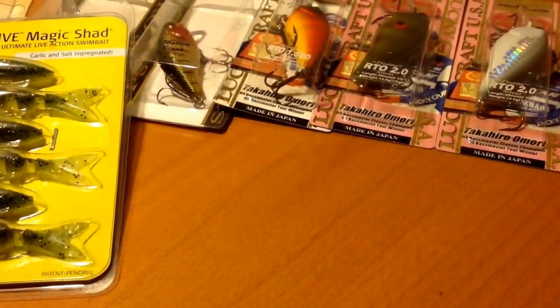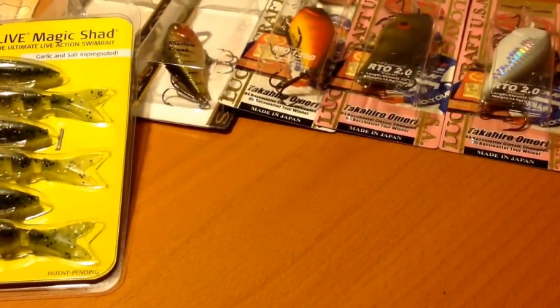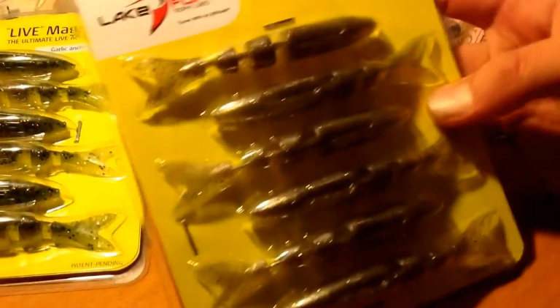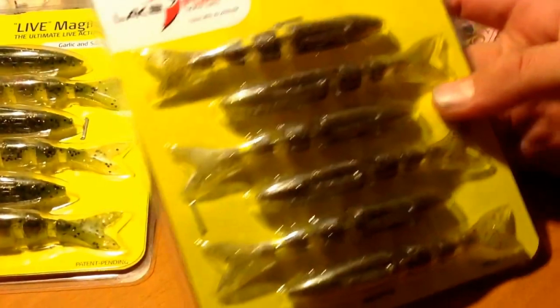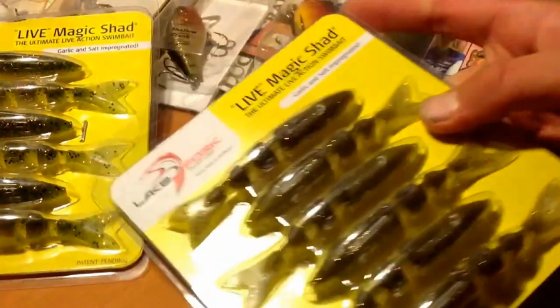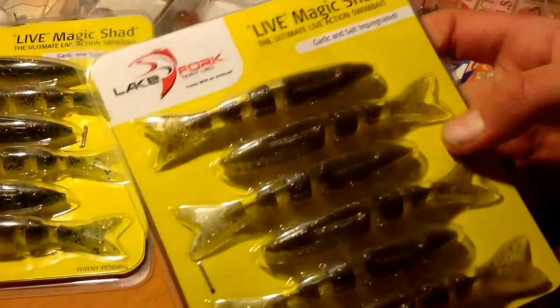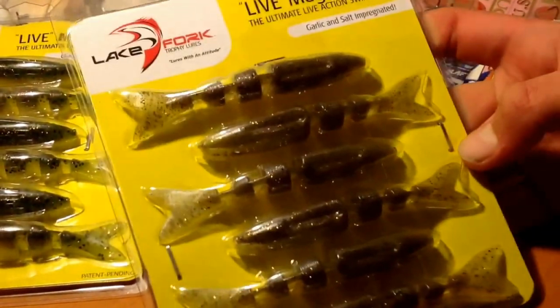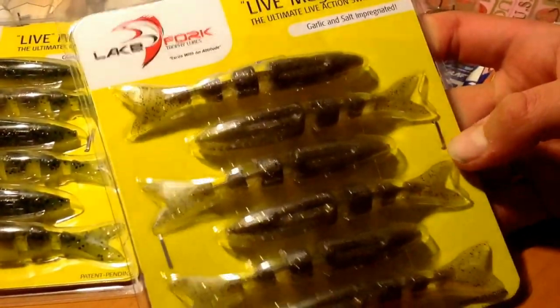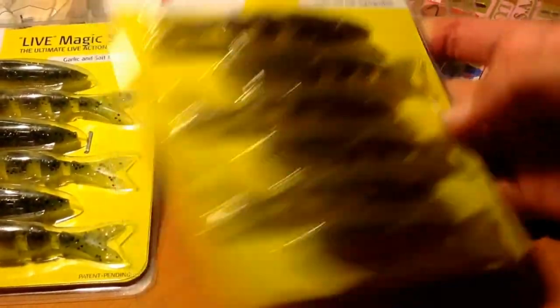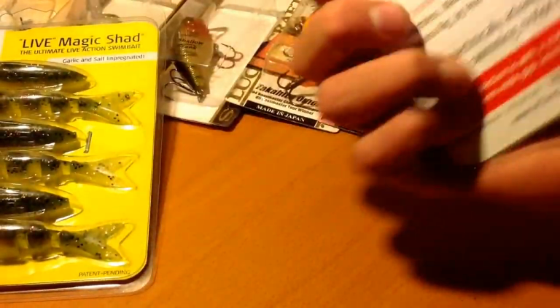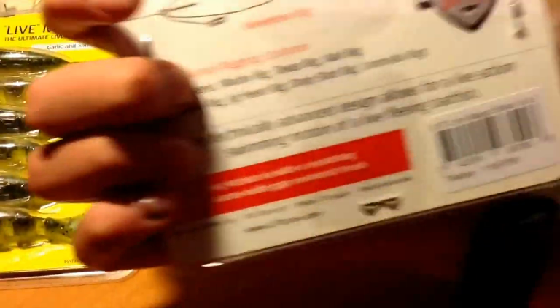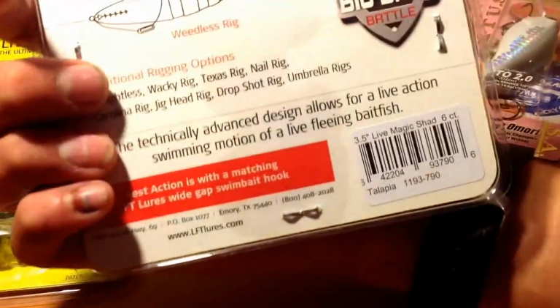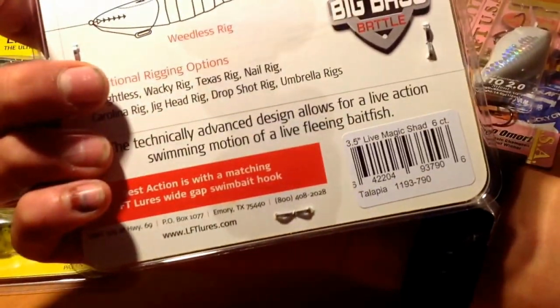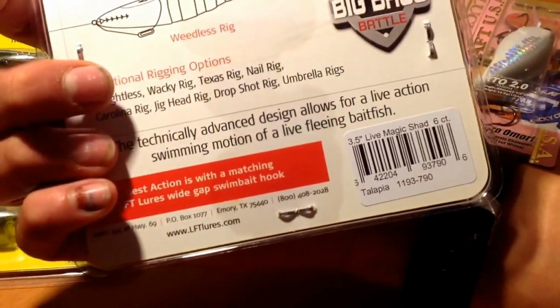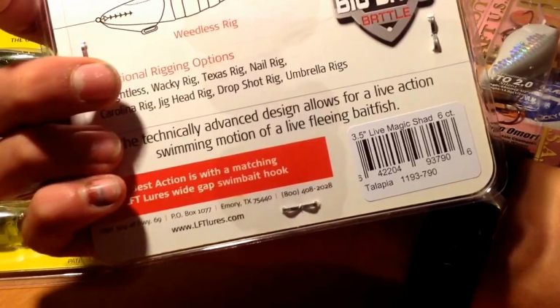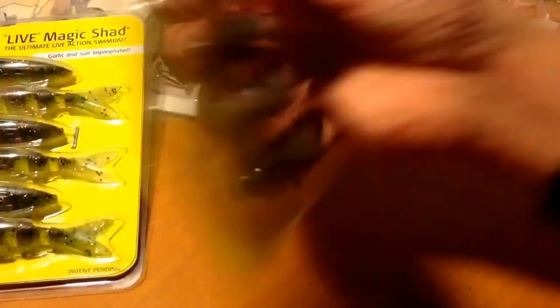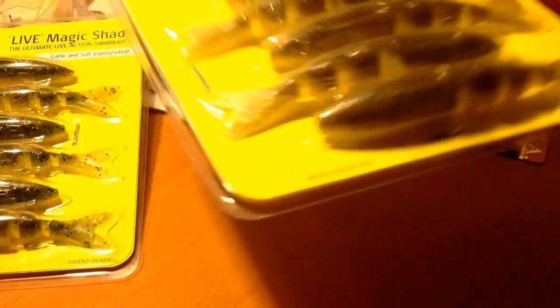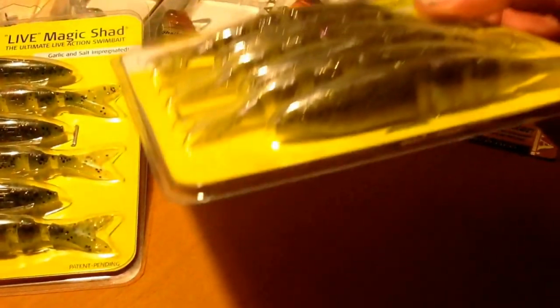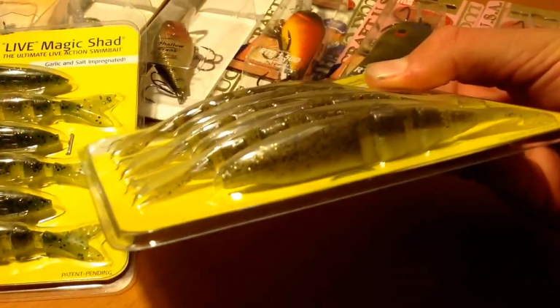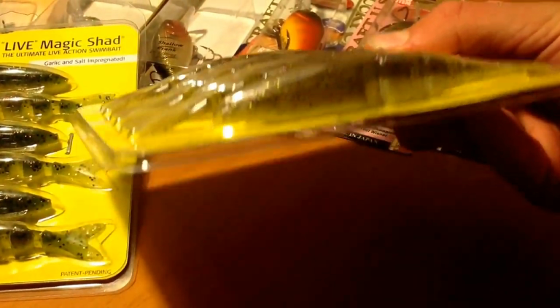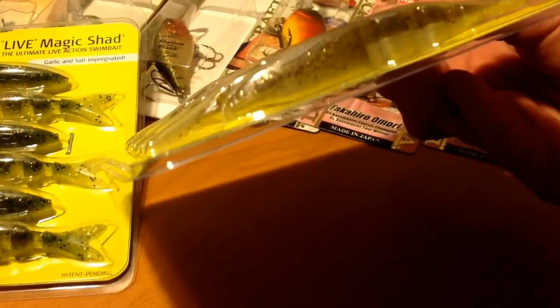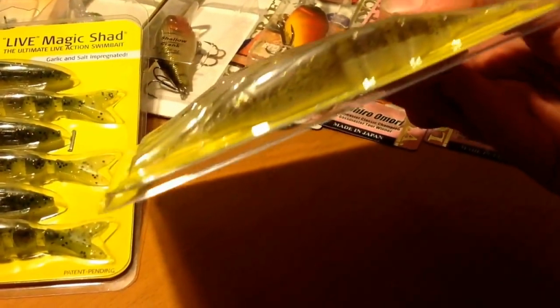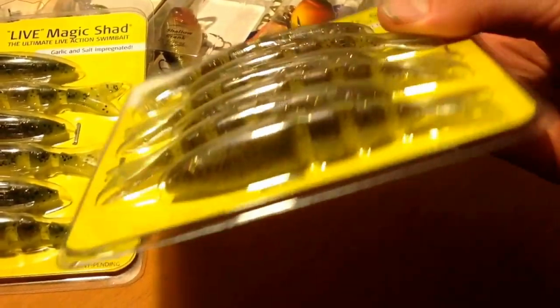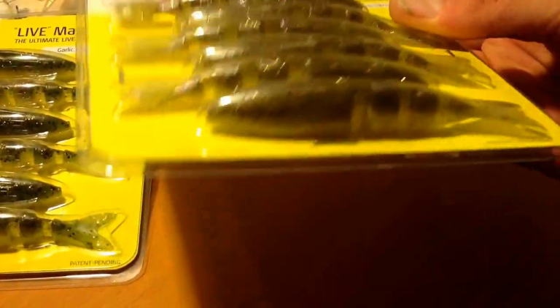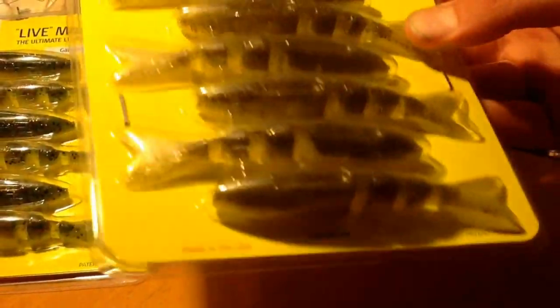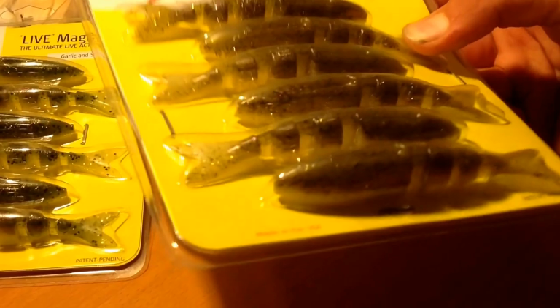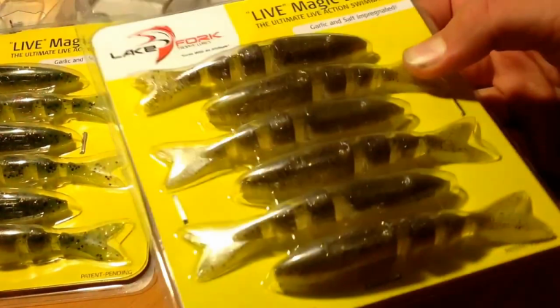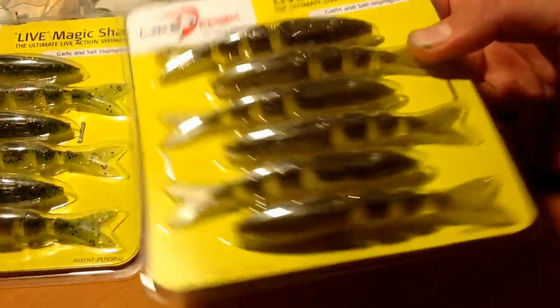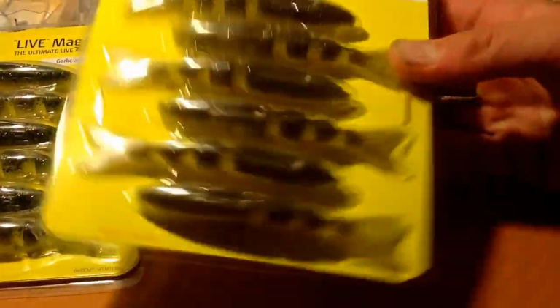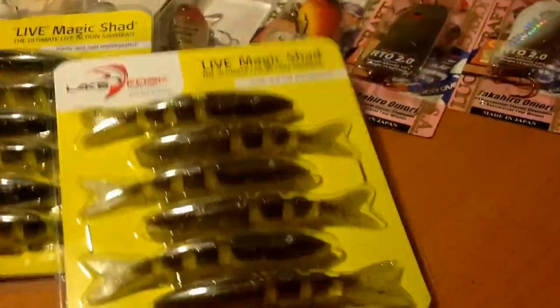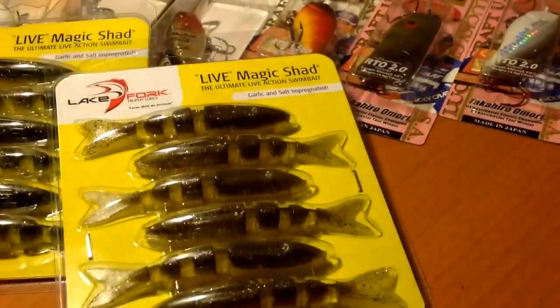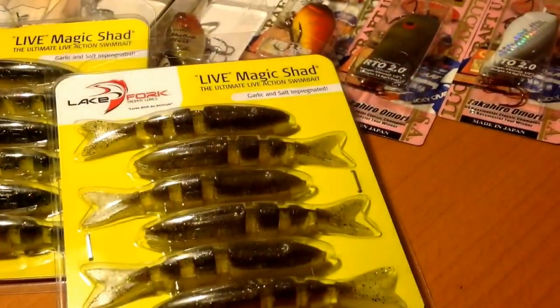I only got one in that color. I got another one — this is the Tilapia color, kind of like a purplish, goldish sparkle with a smoky back. I got two in that color.